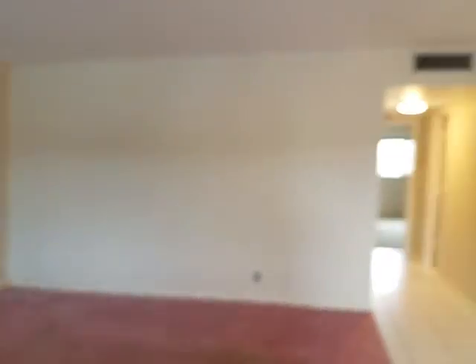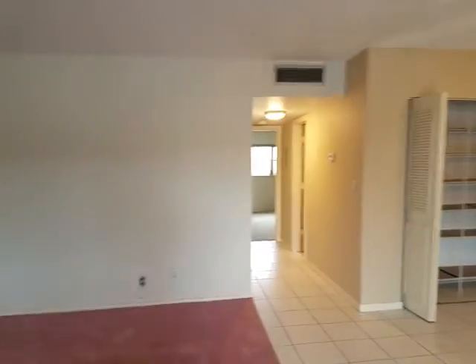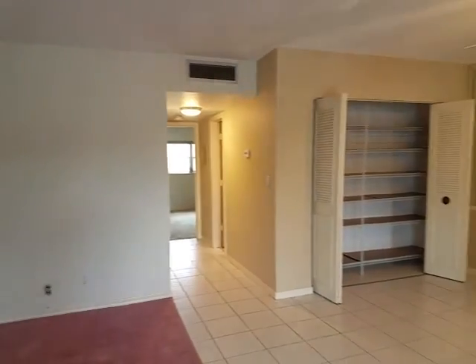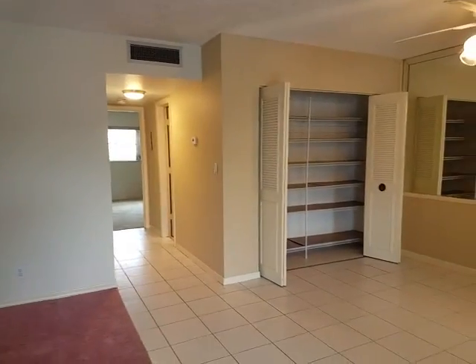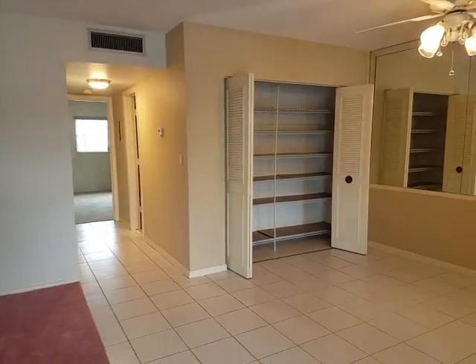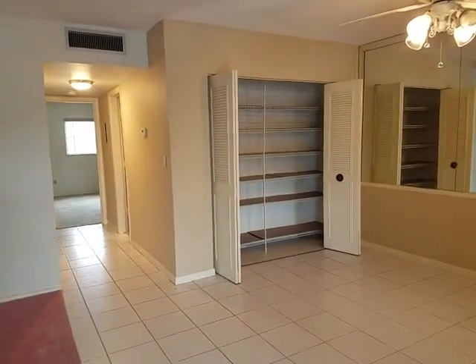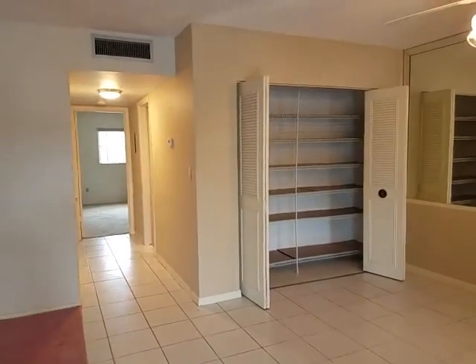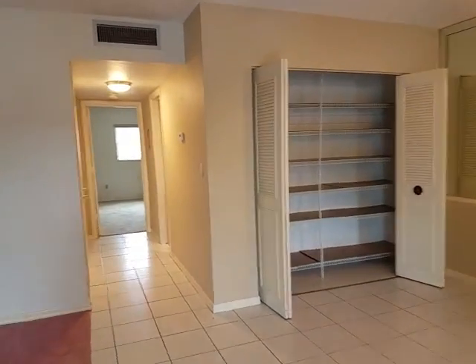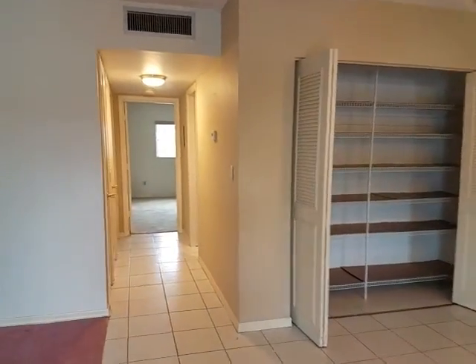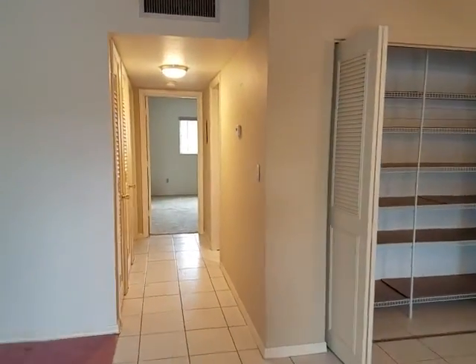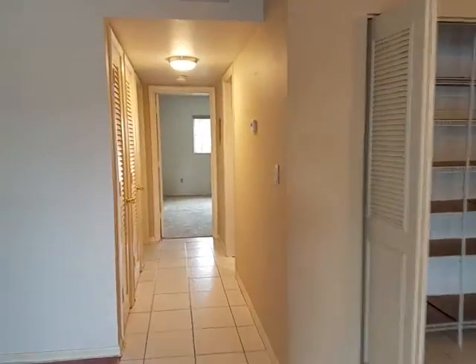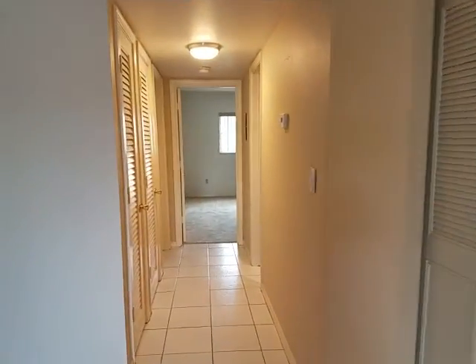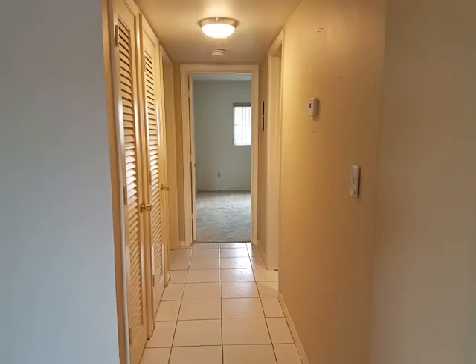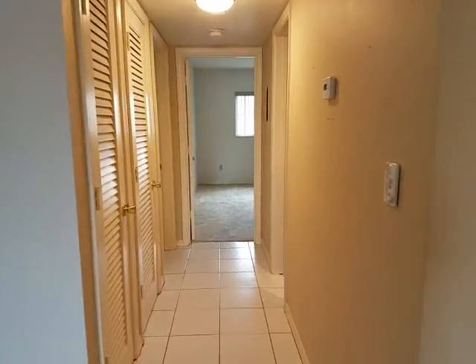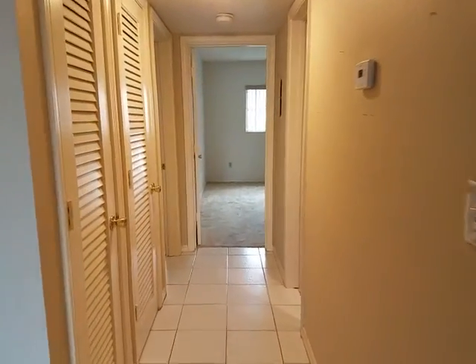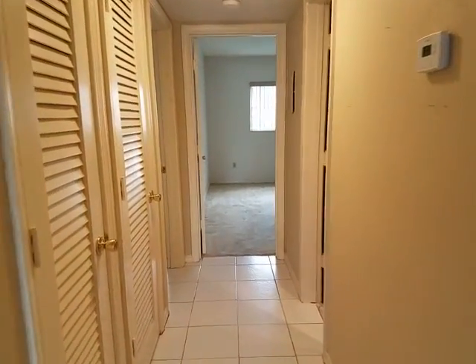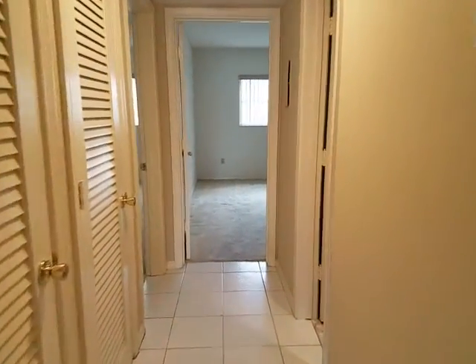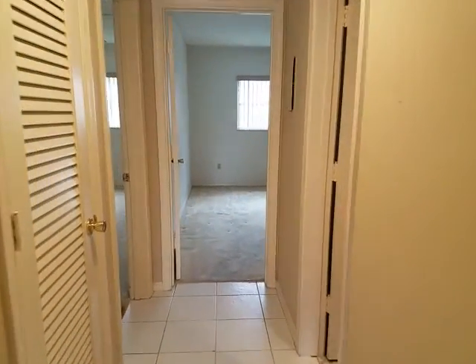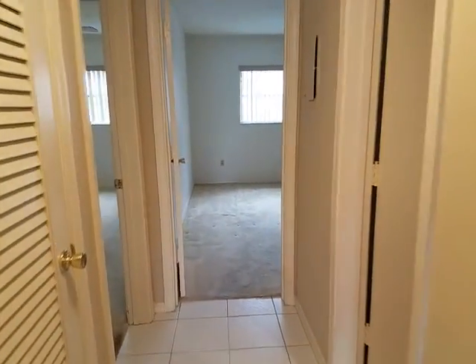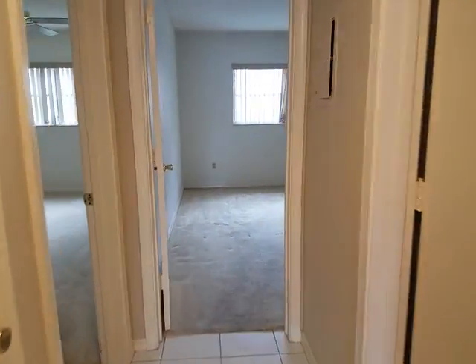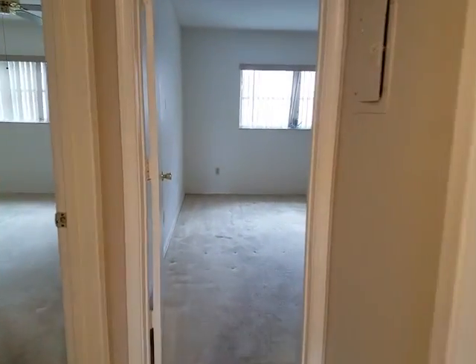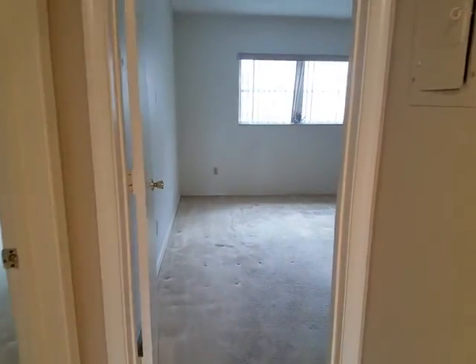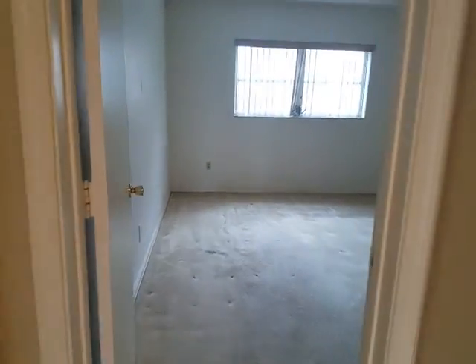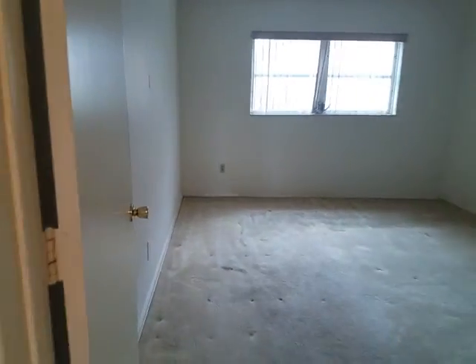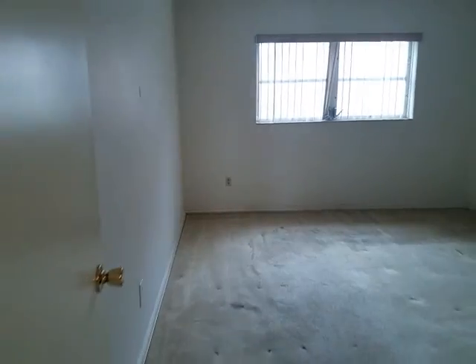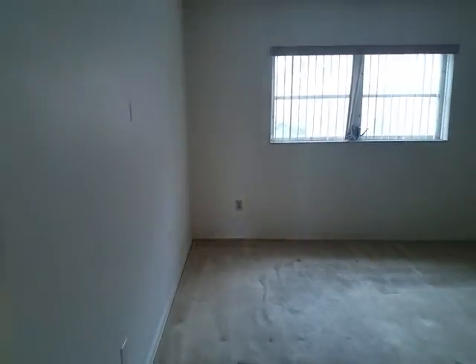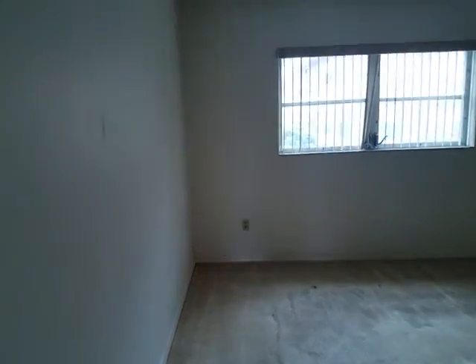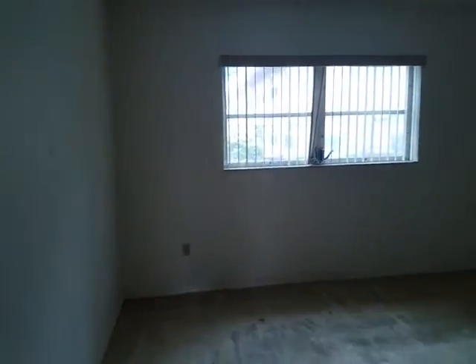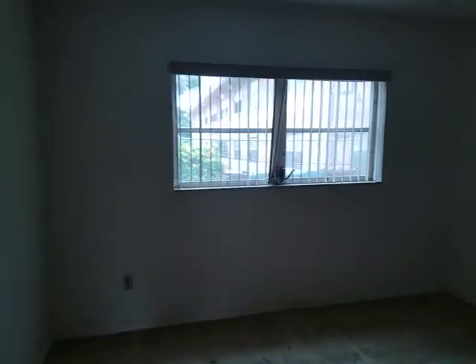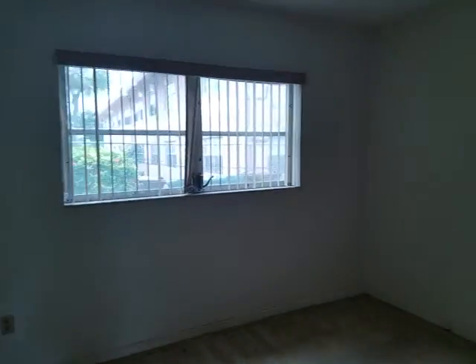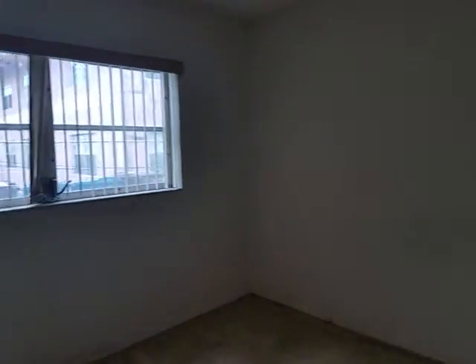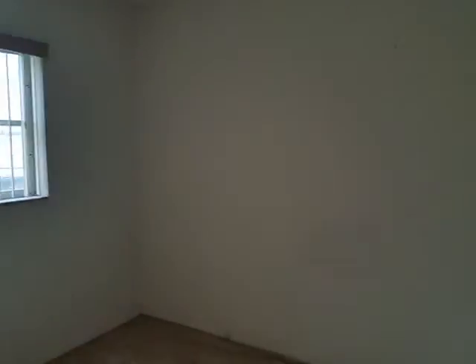This is a two-bedroom, two-bath condo. Asking 158.